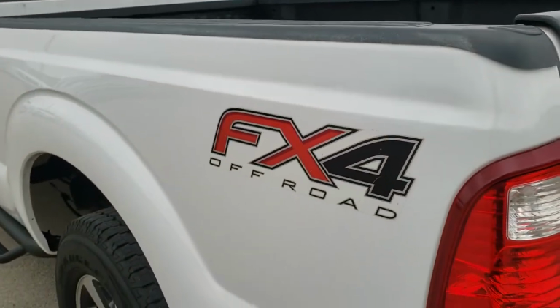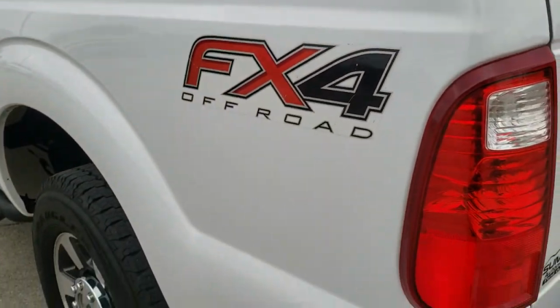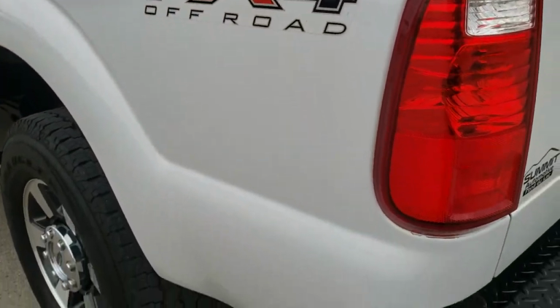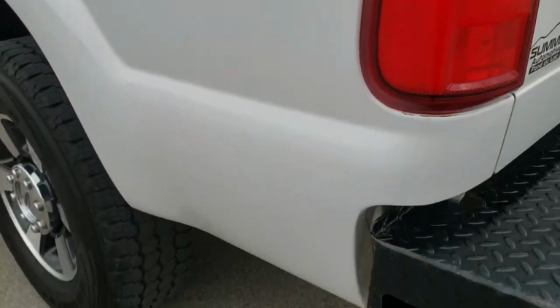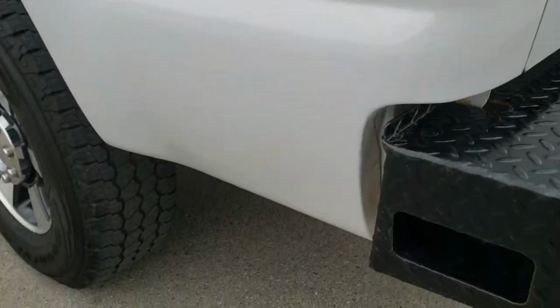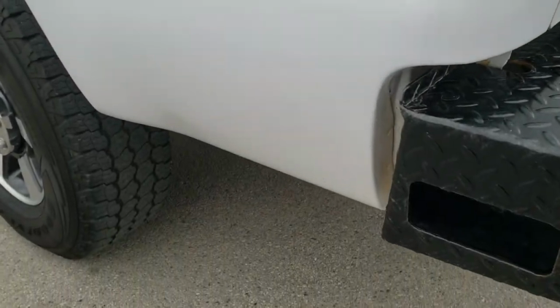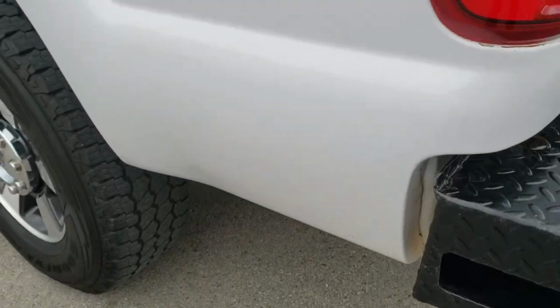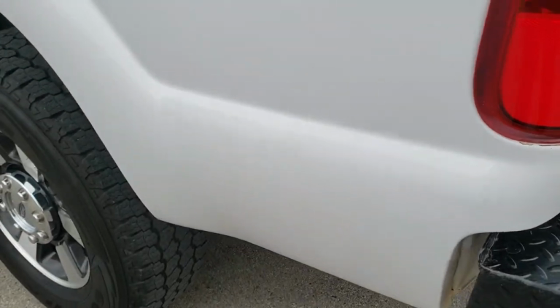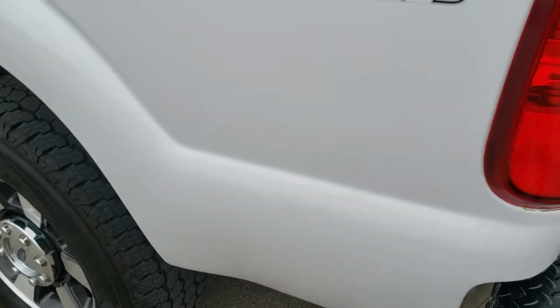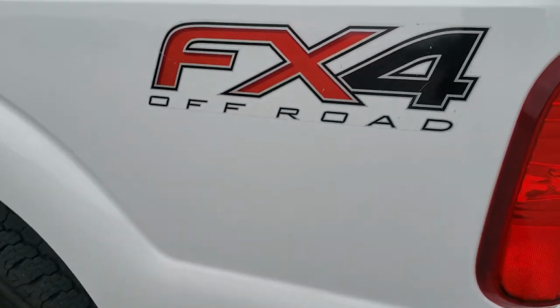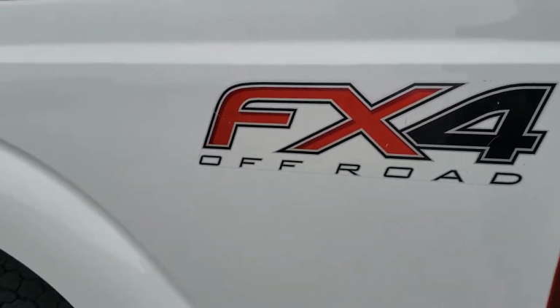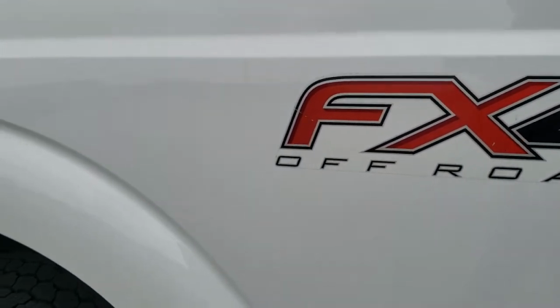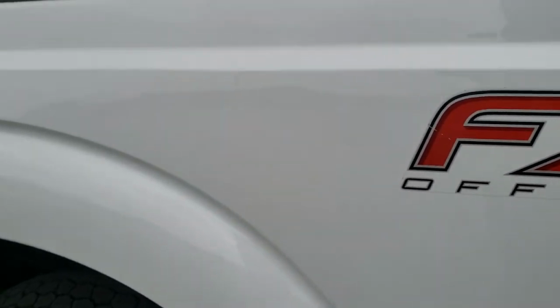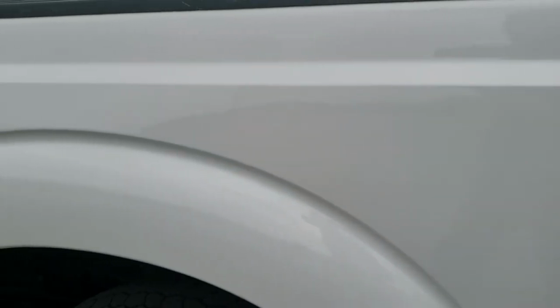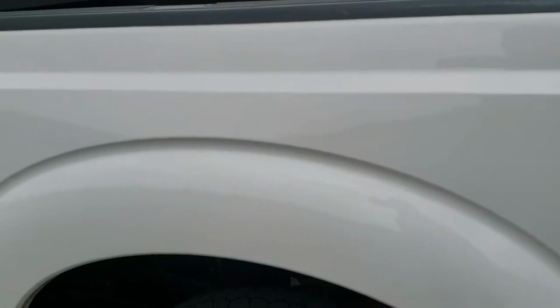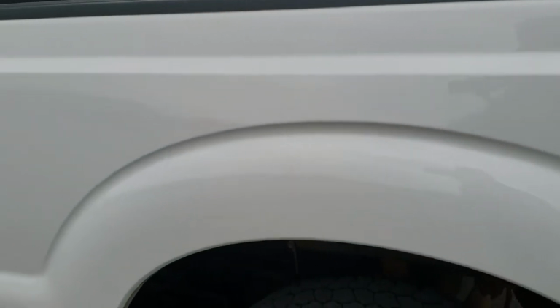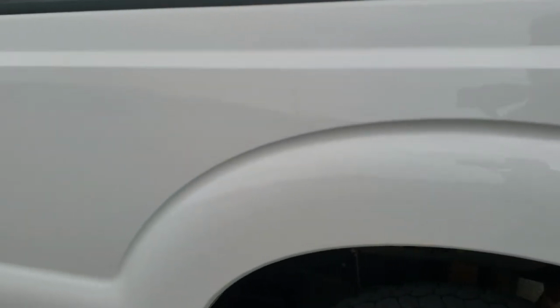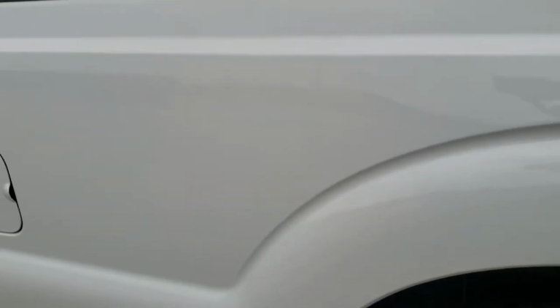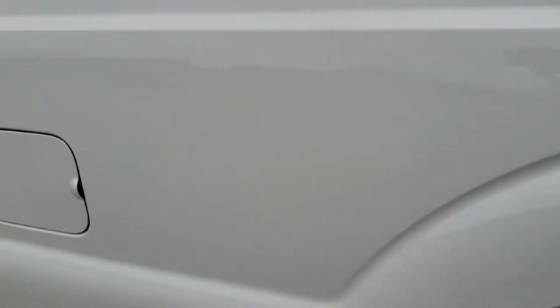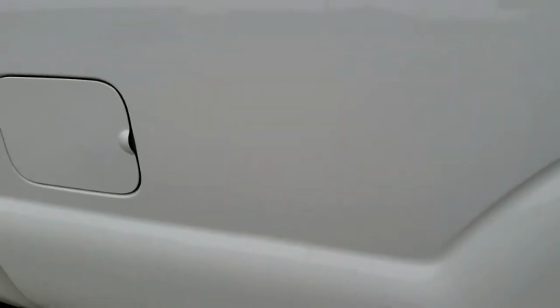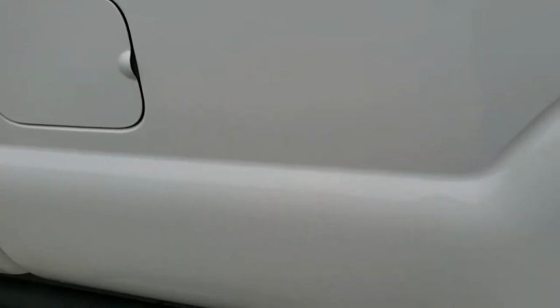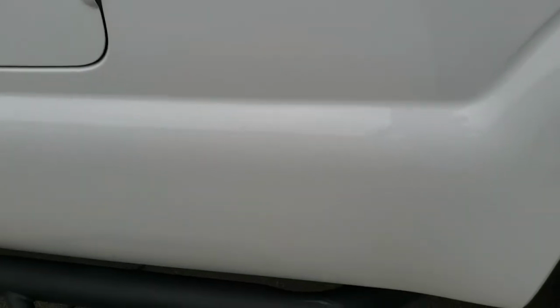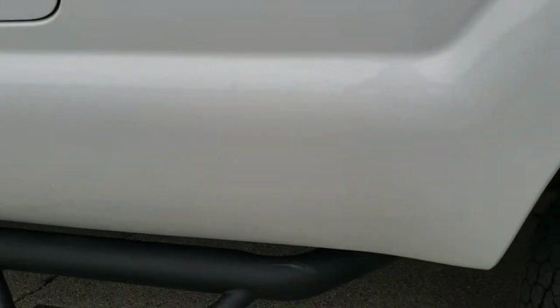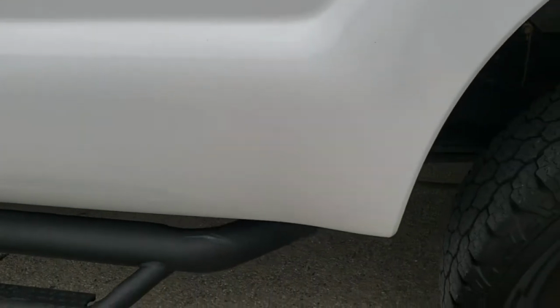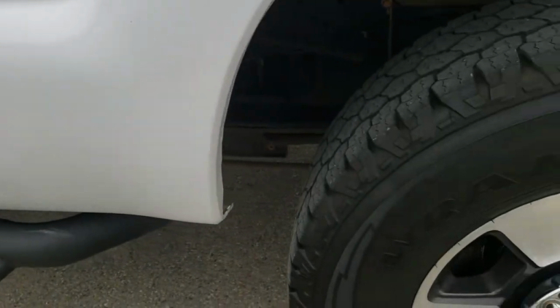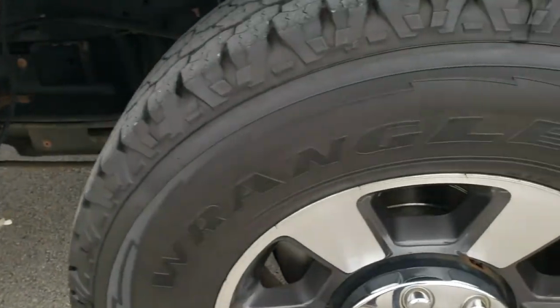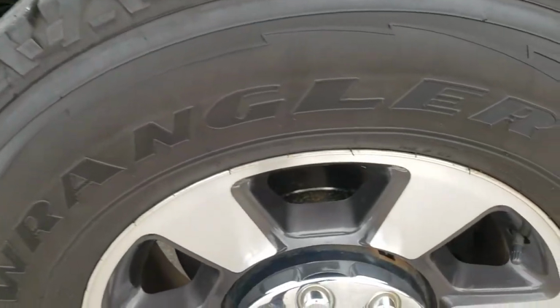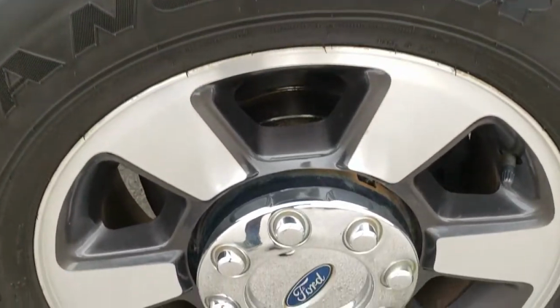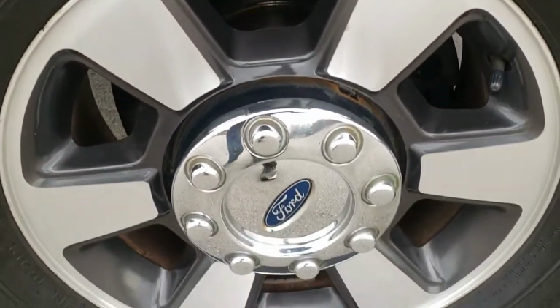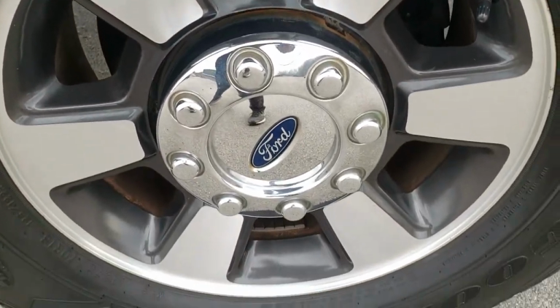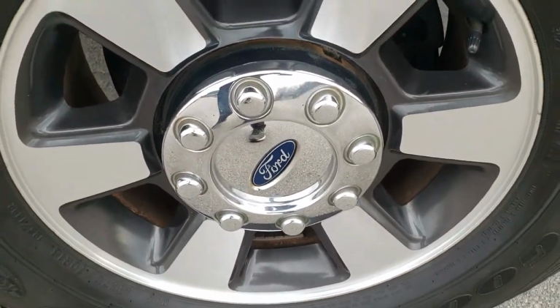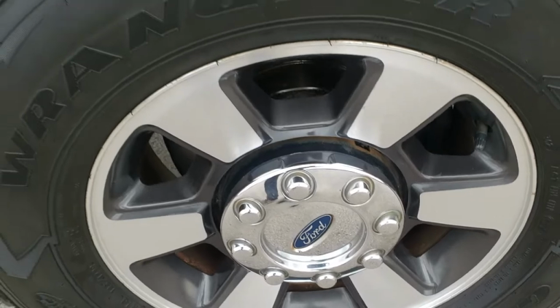FX4 off-road suspension package. And as you go down this side of the truck, it is just as clean as that passenger side. The box looks really good, and for full disclosure, this back rim is in nice shape as well.